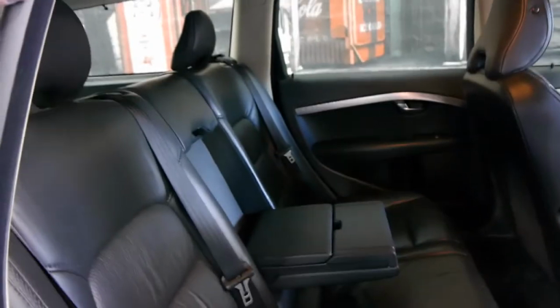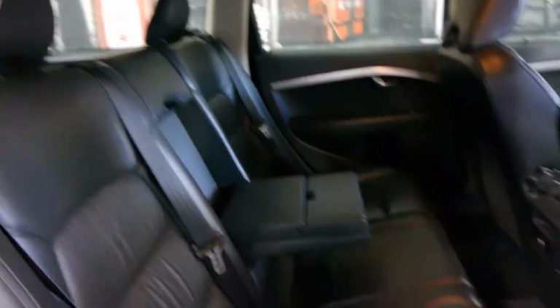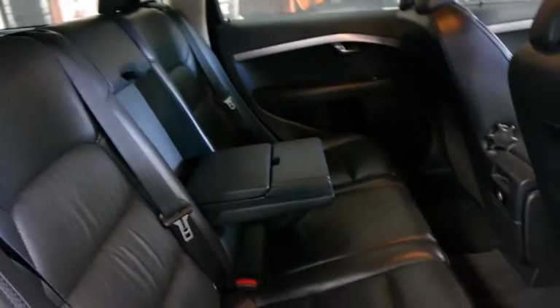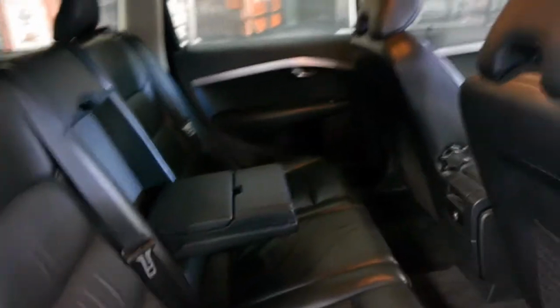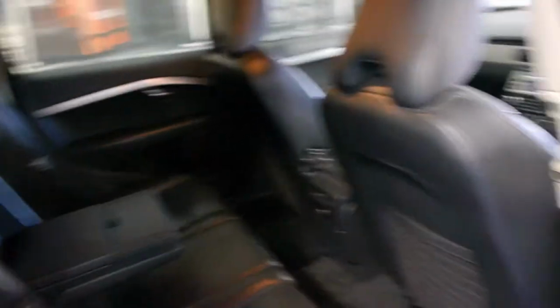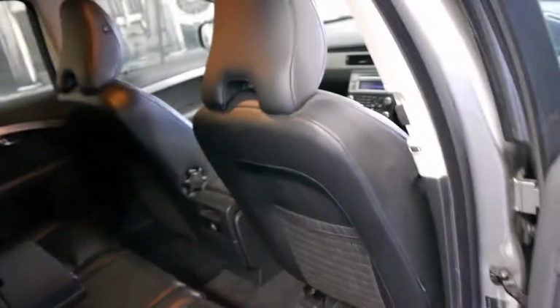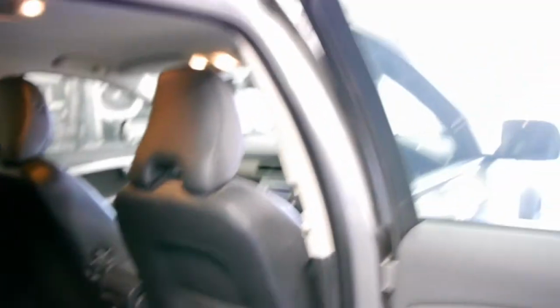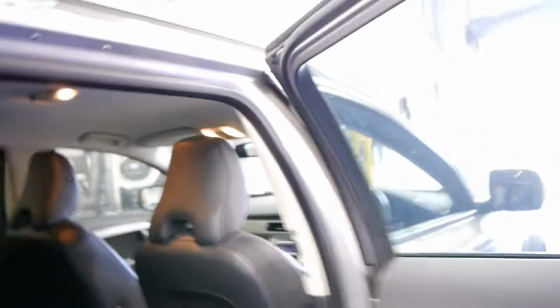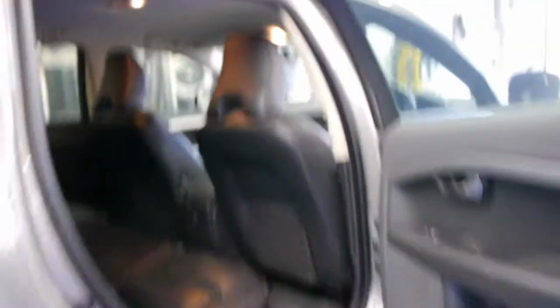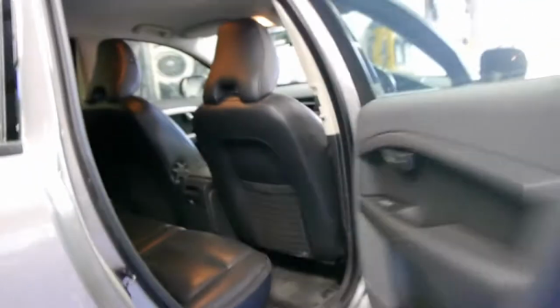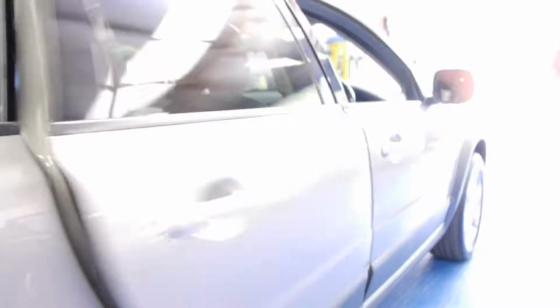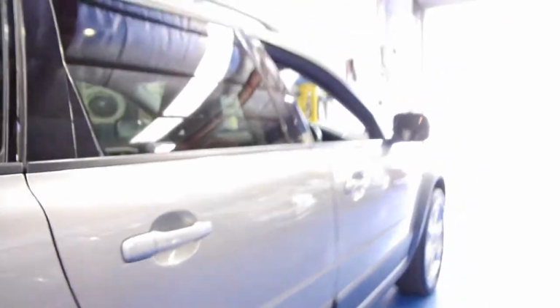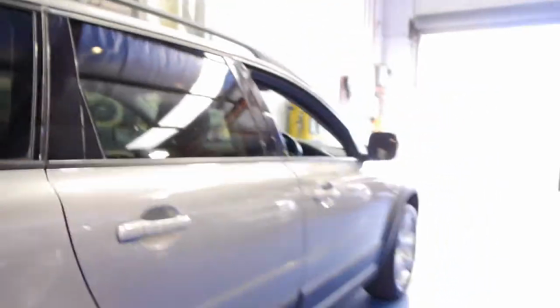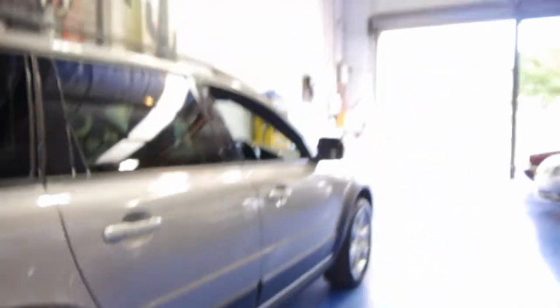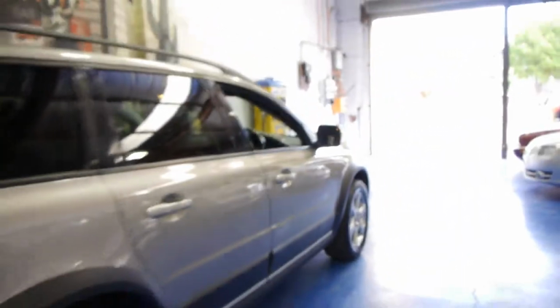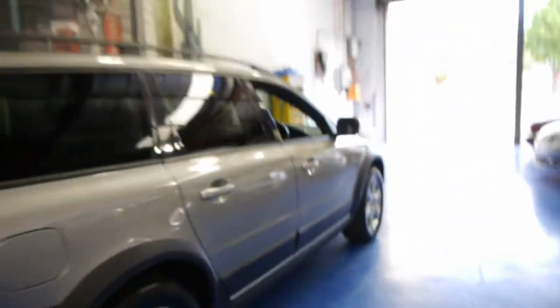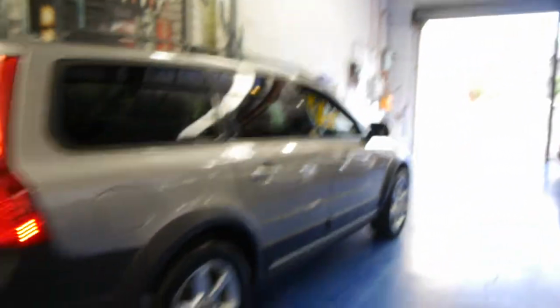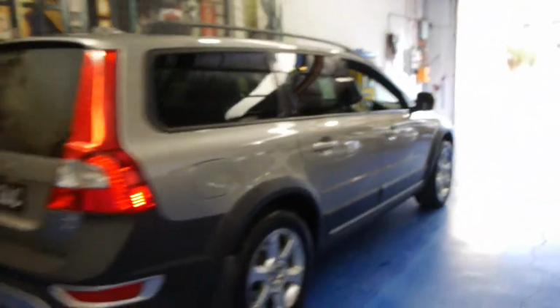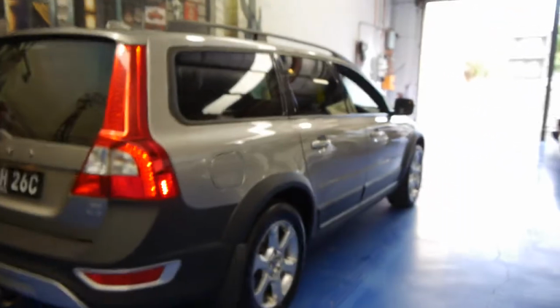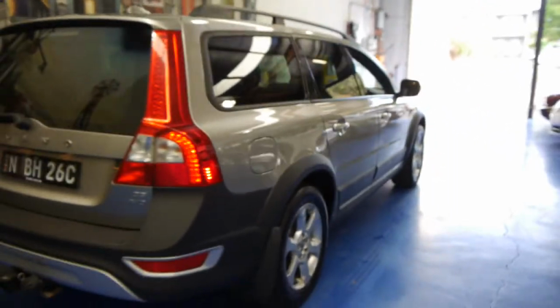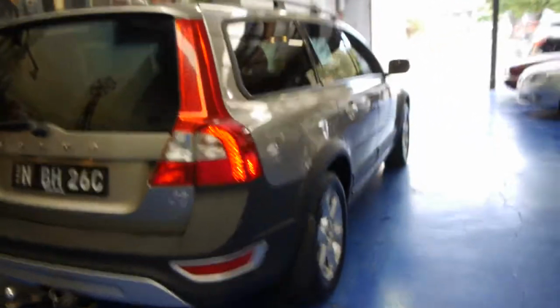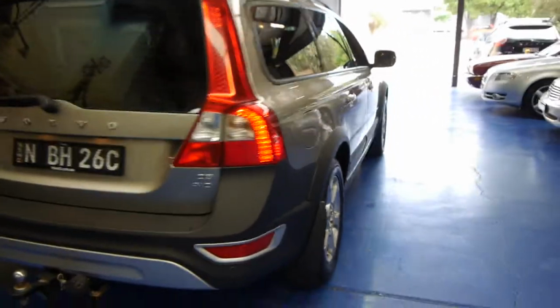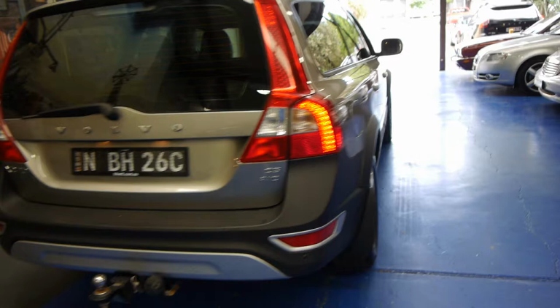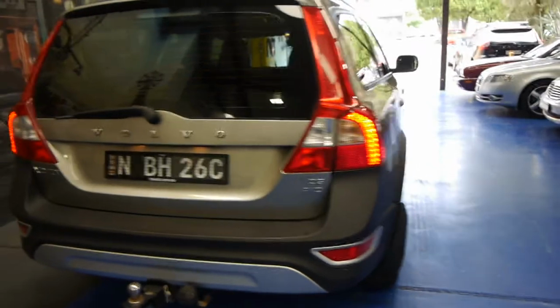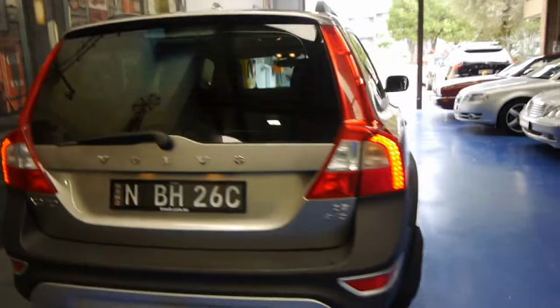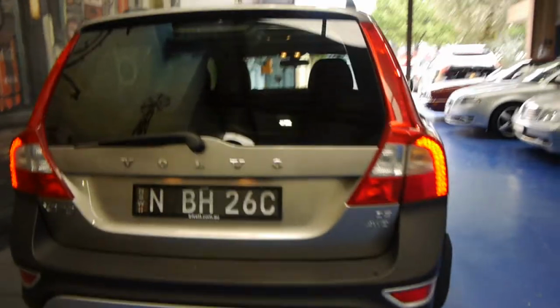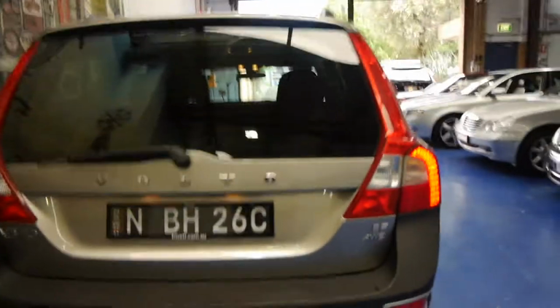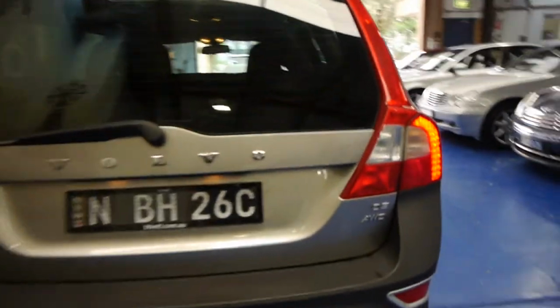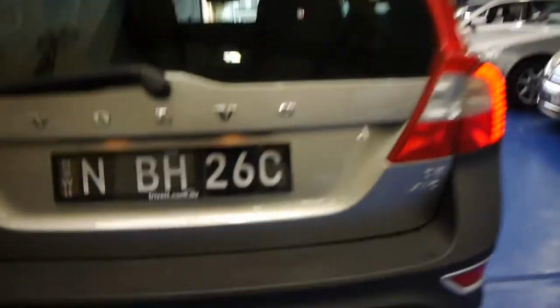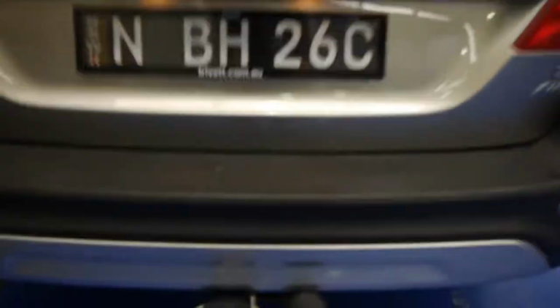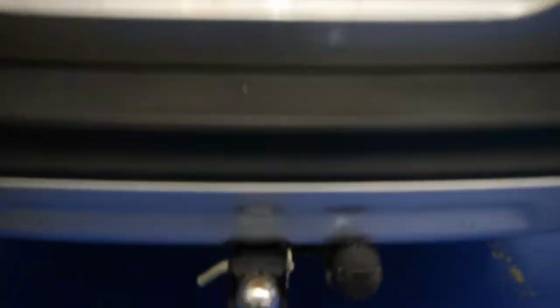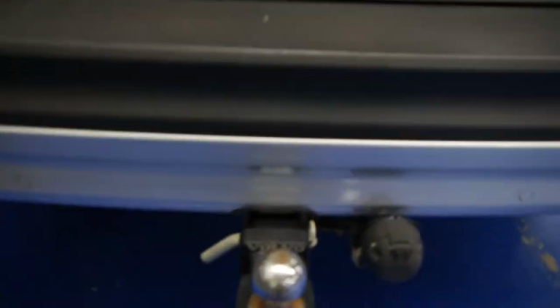The back seat hardly looks like it's ever been sat in really. It's got tinted windows and it's got a tow bar as well, which is great. They were a very expensive option from factory and it is a Volvo one, as you can see.